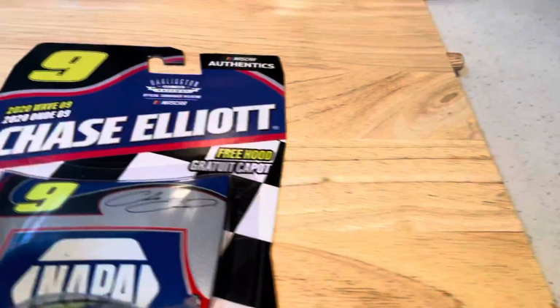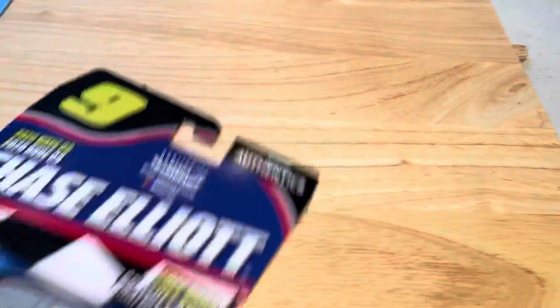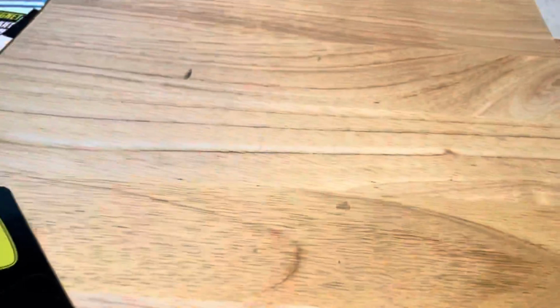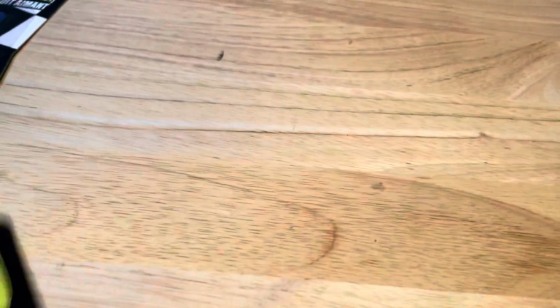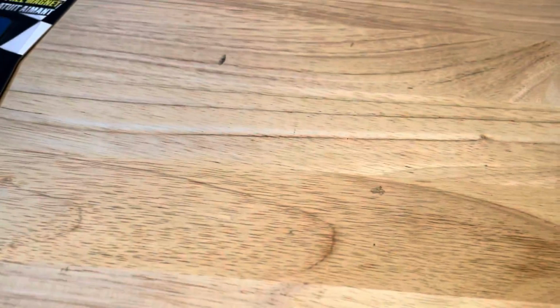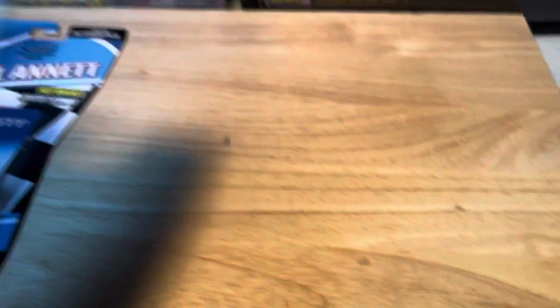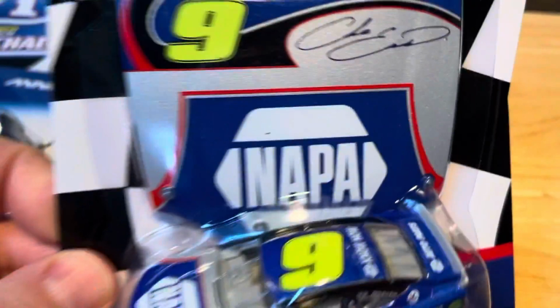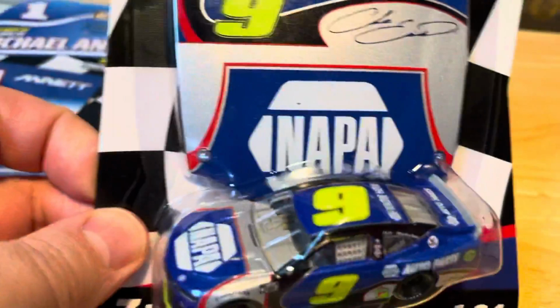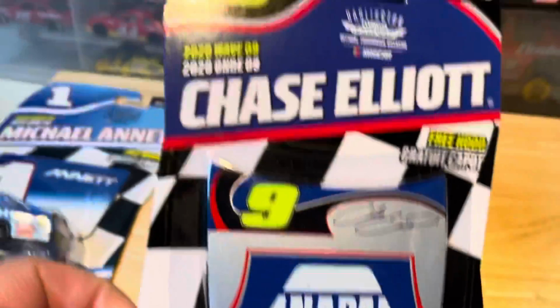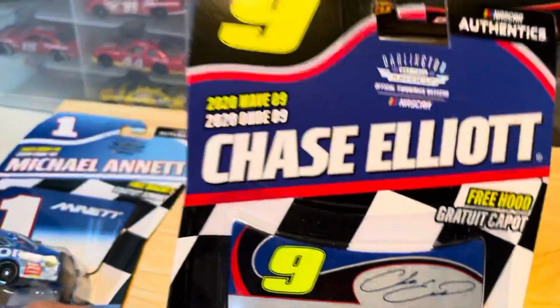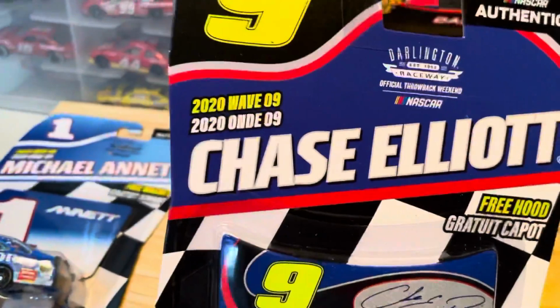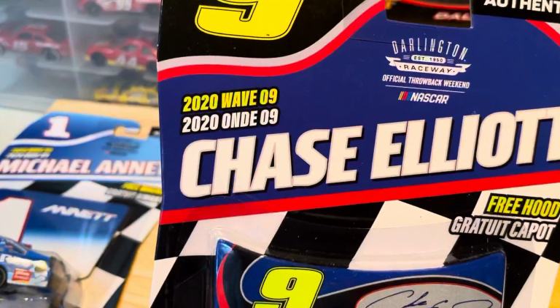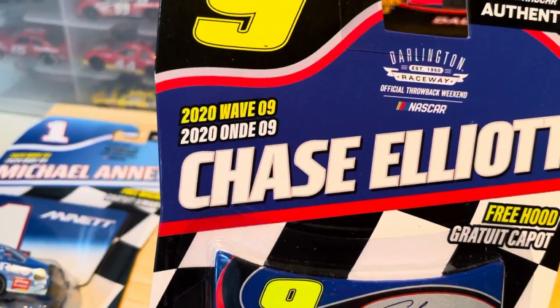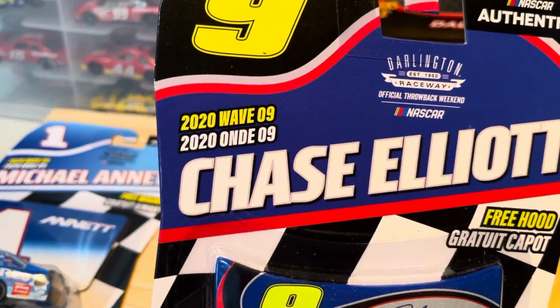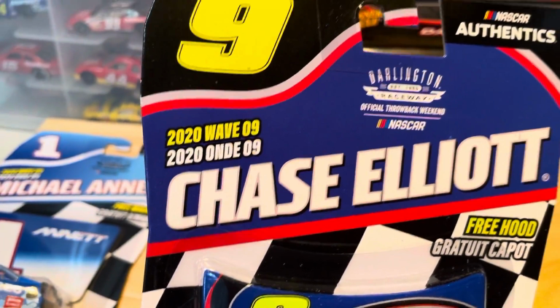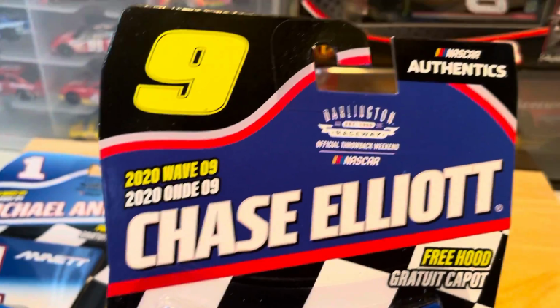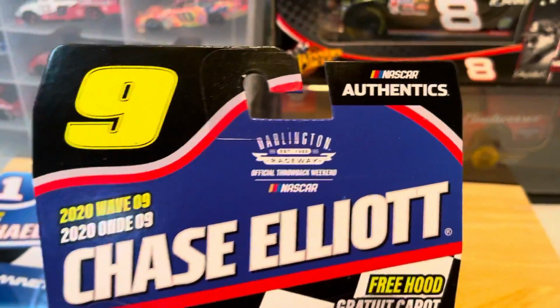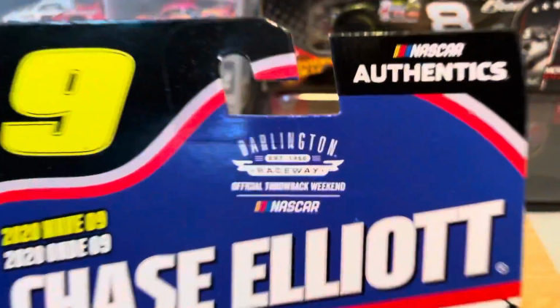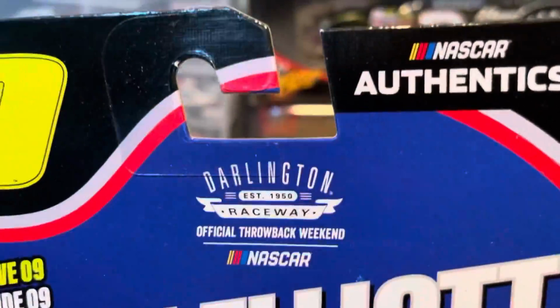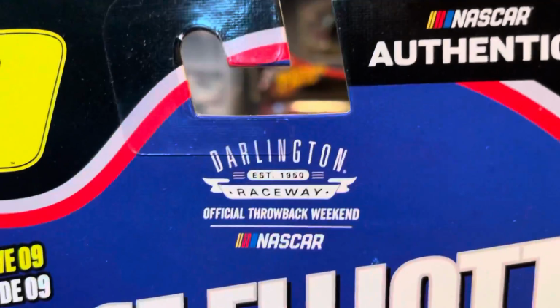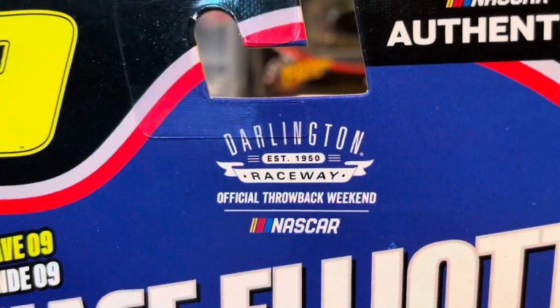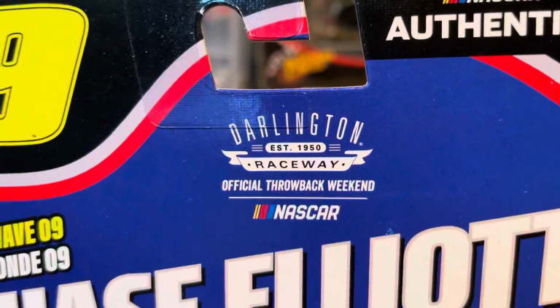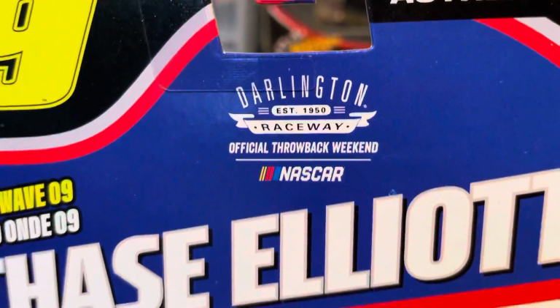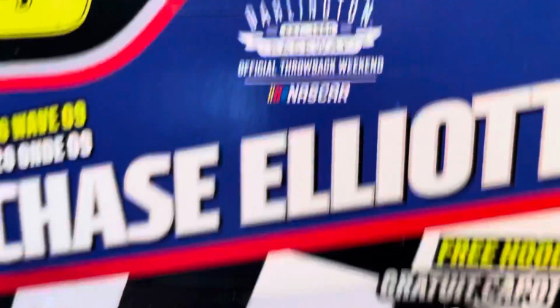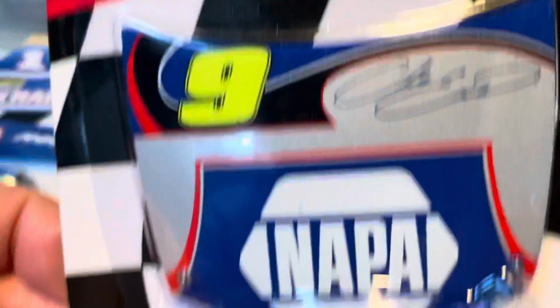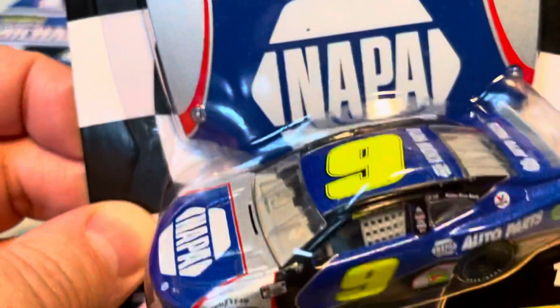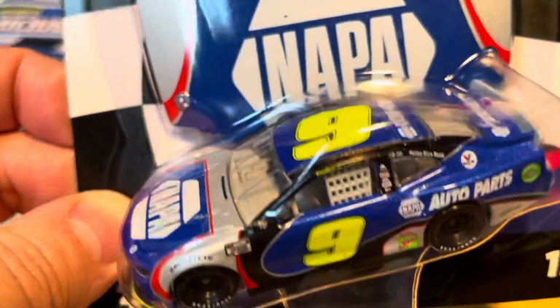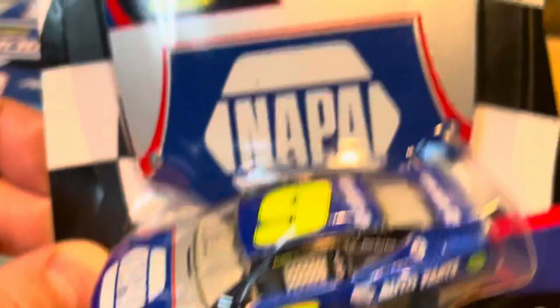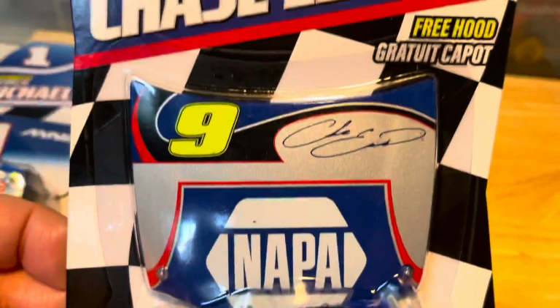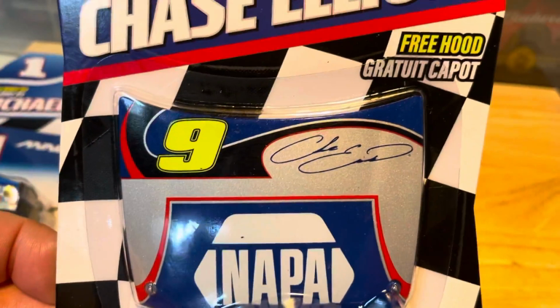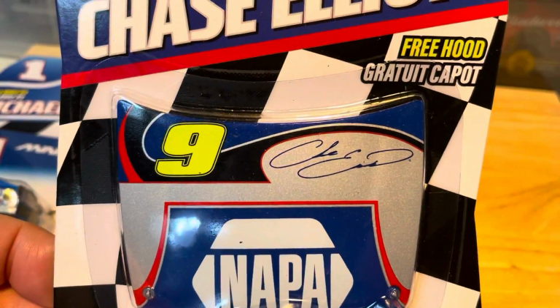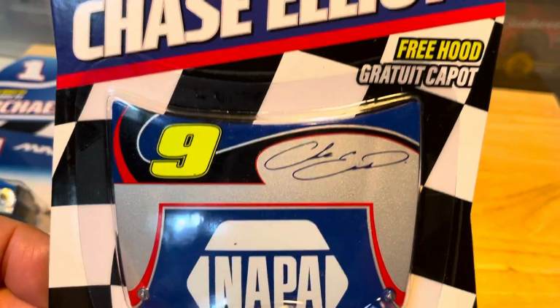Next up we got Chase Elliott. 2020 Wave Nine, NASCAR Authentics, Darlington Raceway — comes with a free hood.